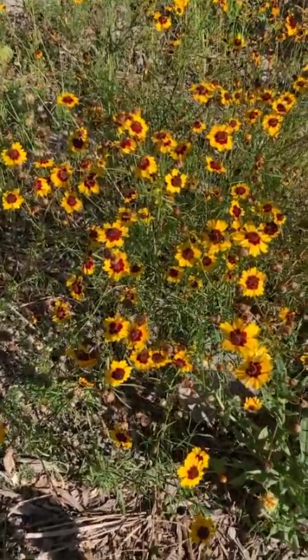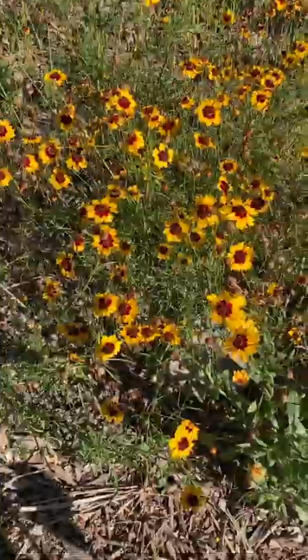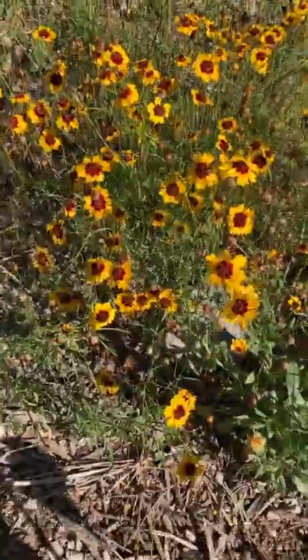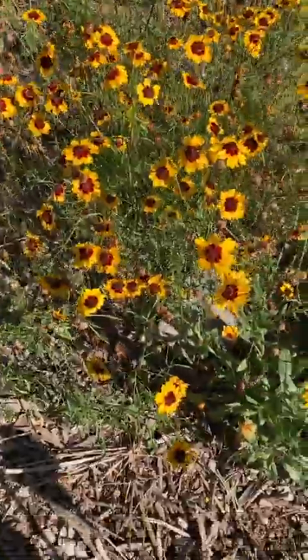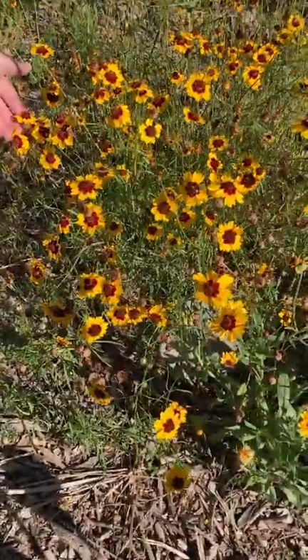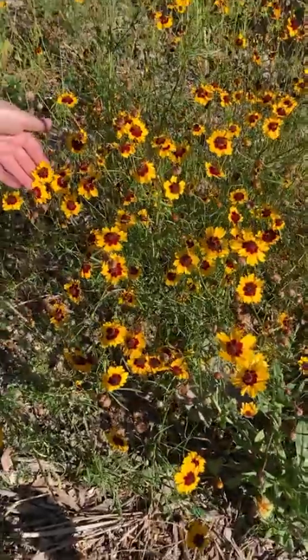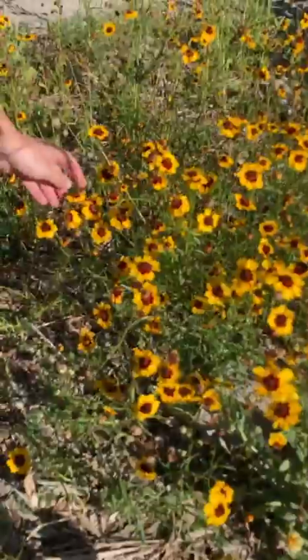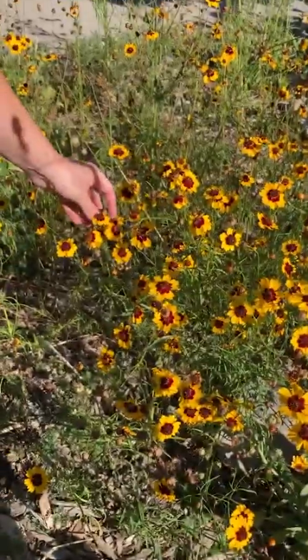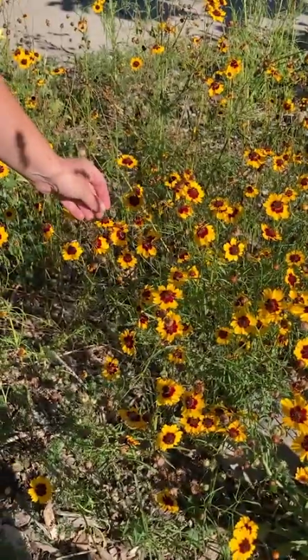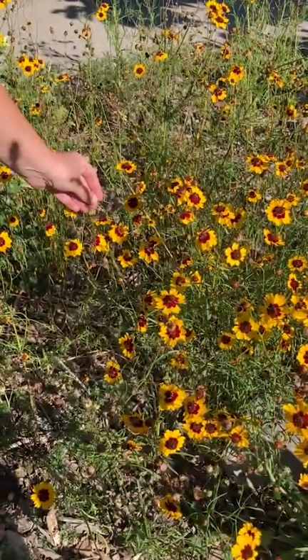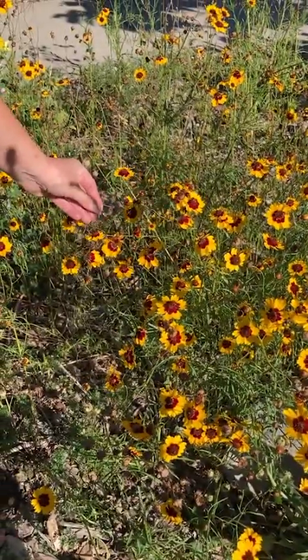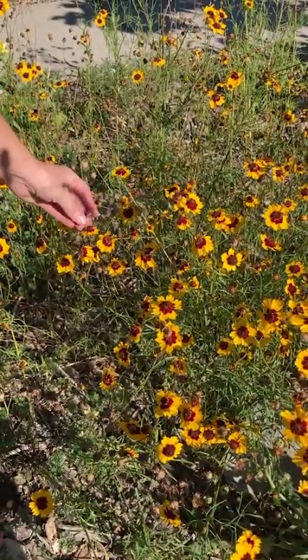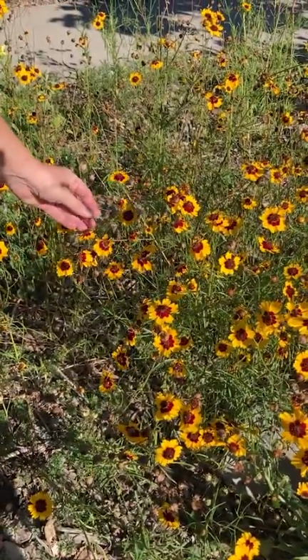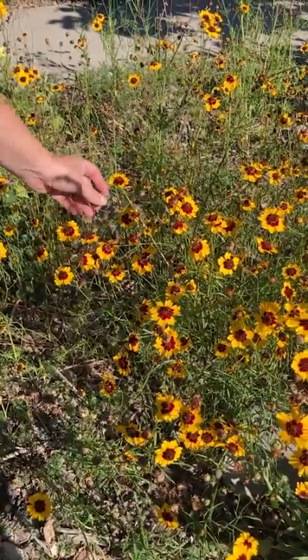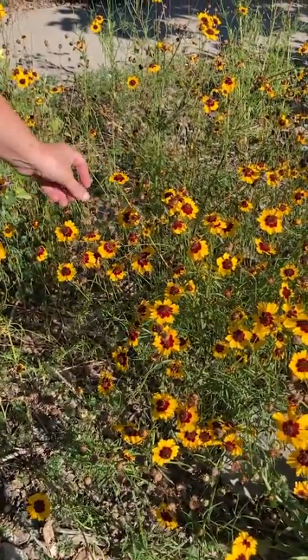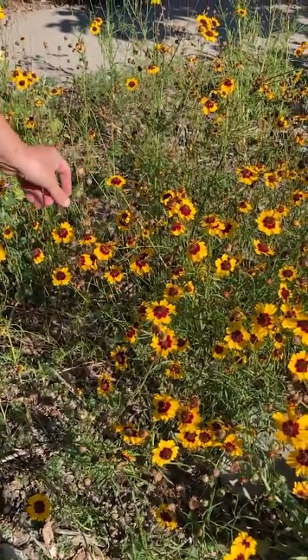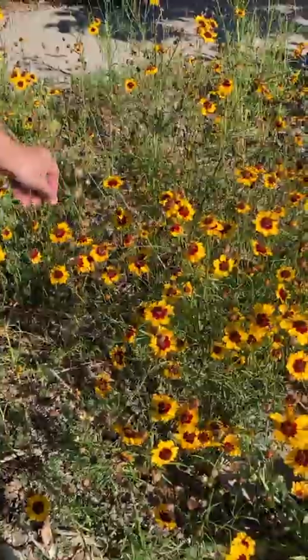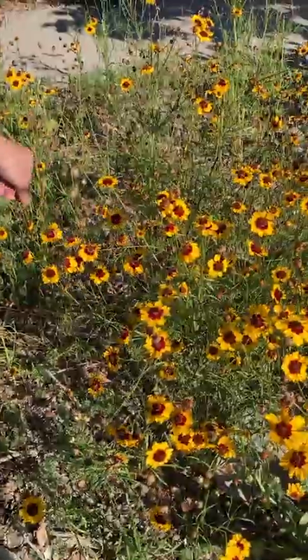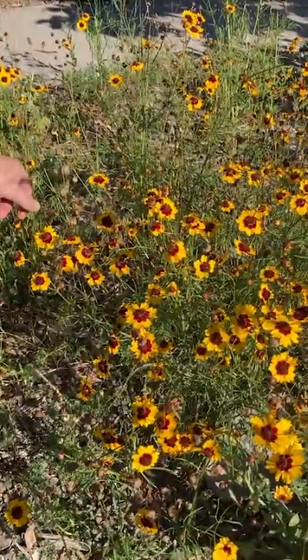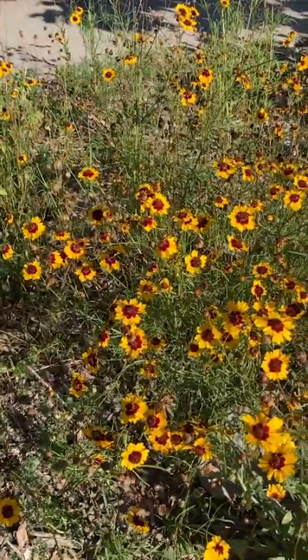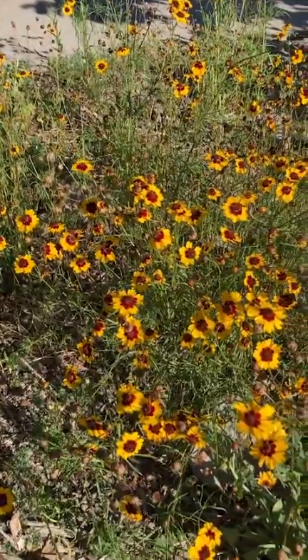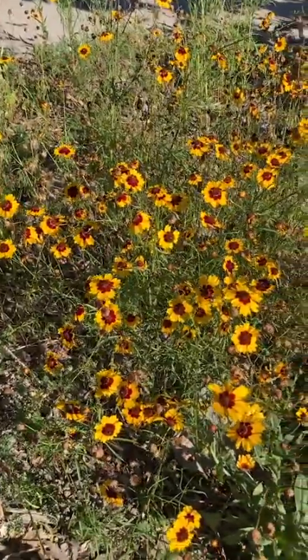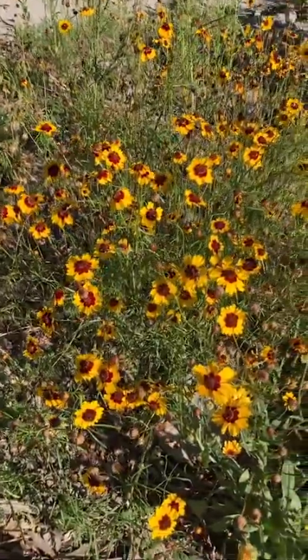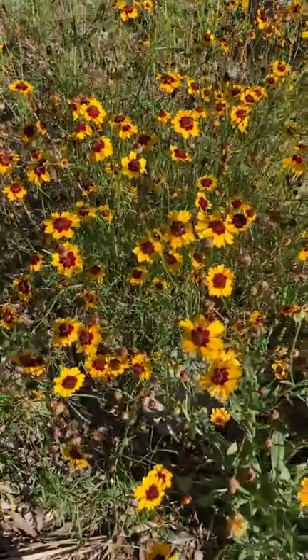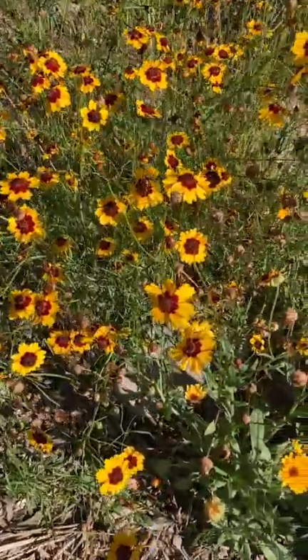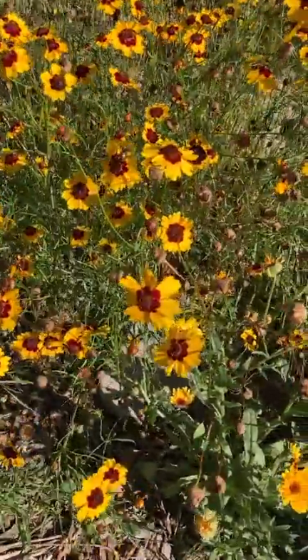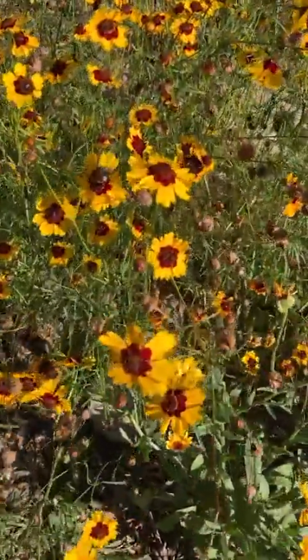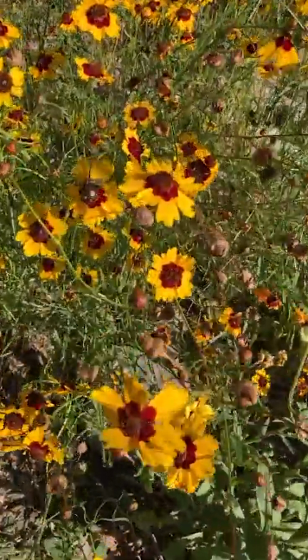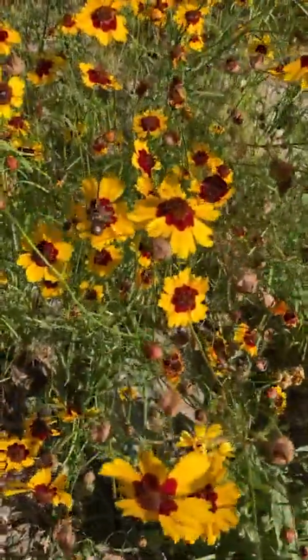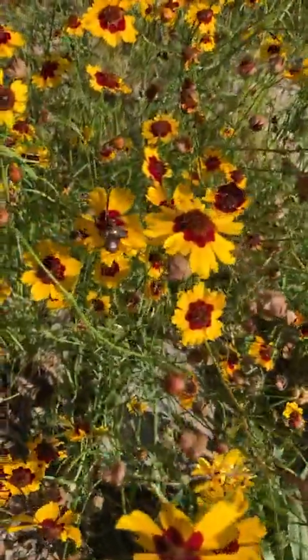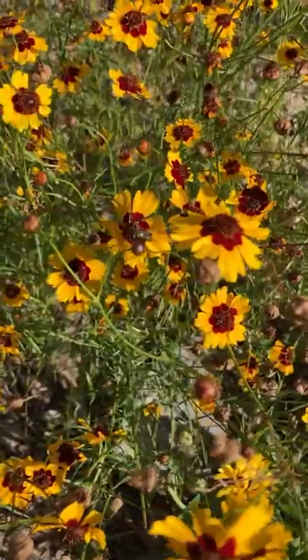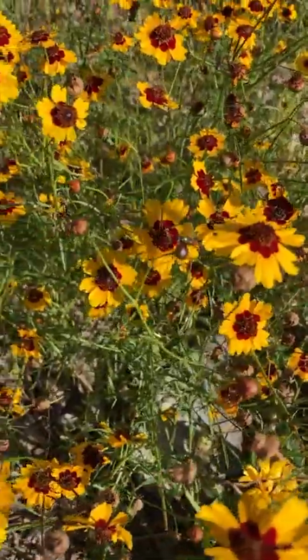Thankfully this is one of the deer-resistant plants, so it'll attract all kinds of wonderful pollinators but the deer will tend to leave it alone unless they are very aggressive or very desperate.